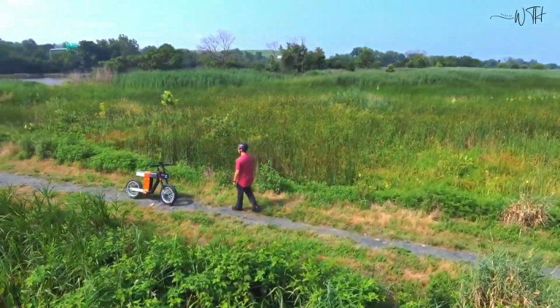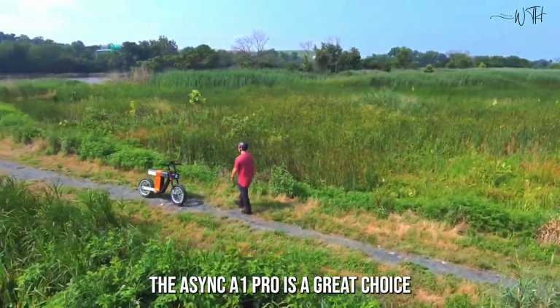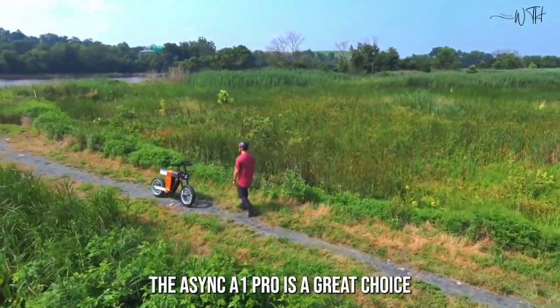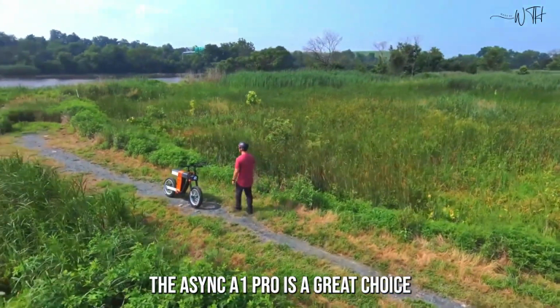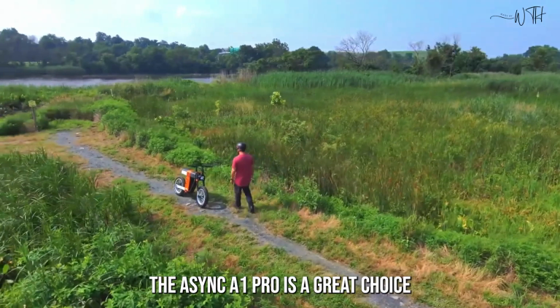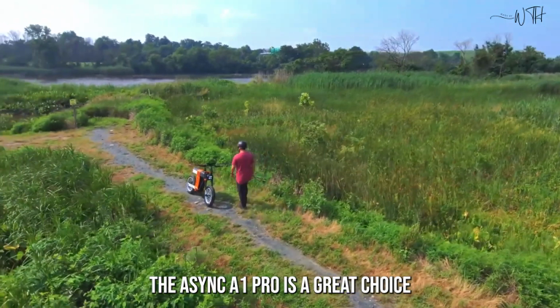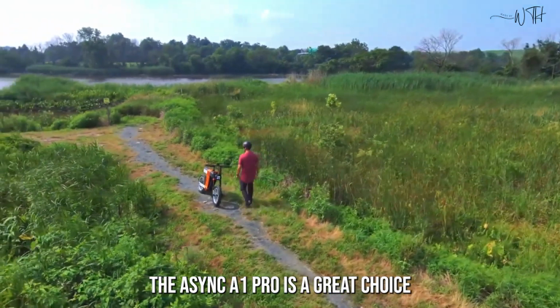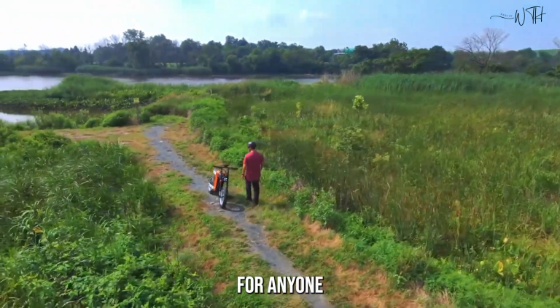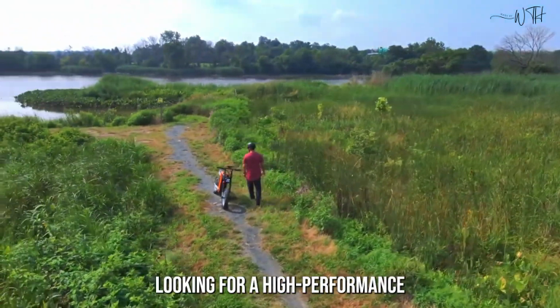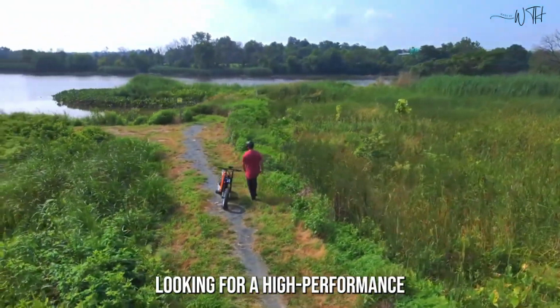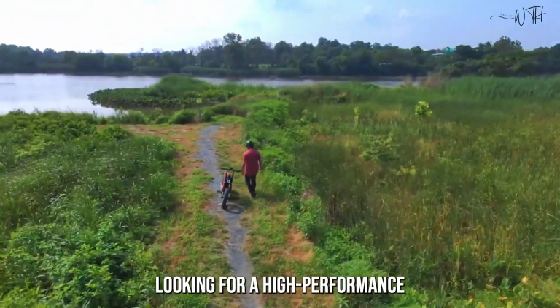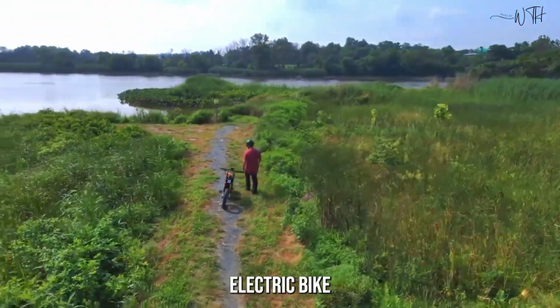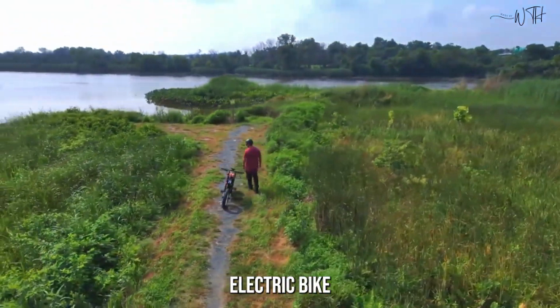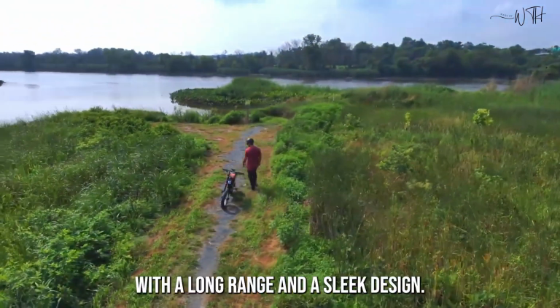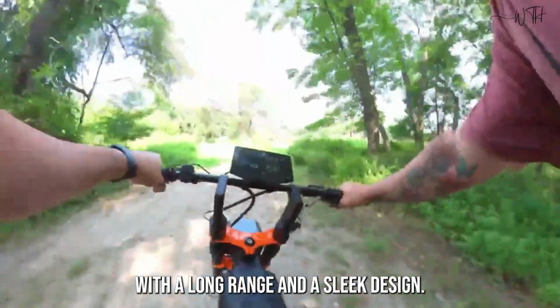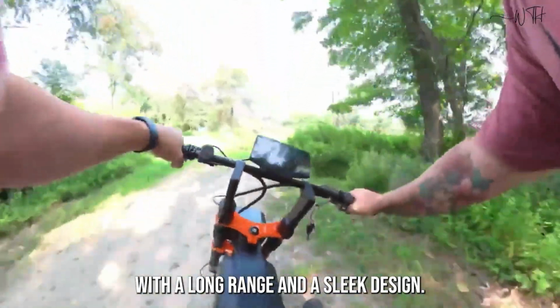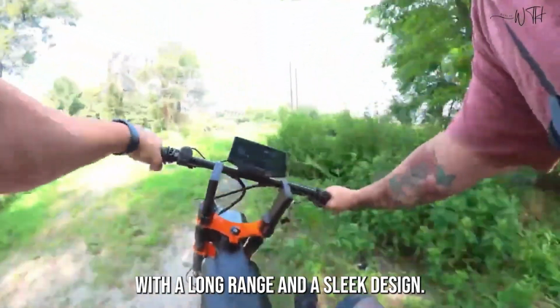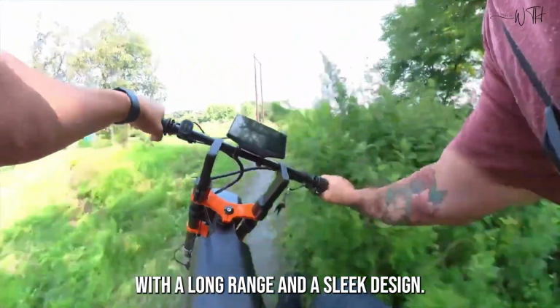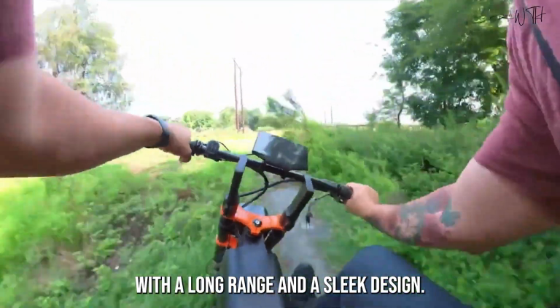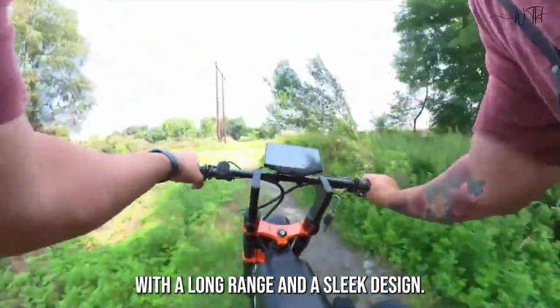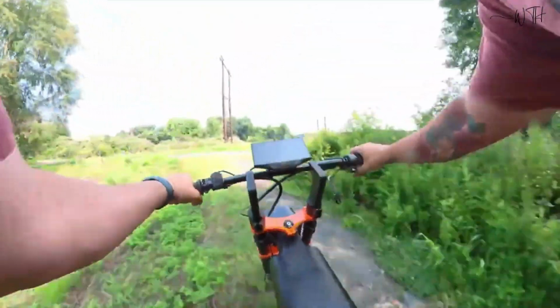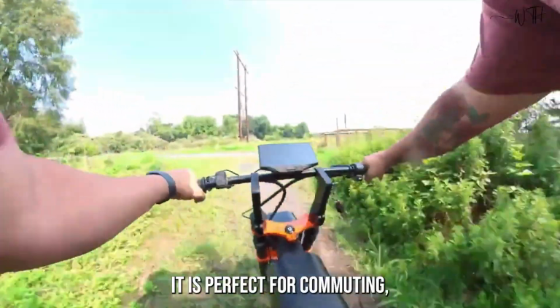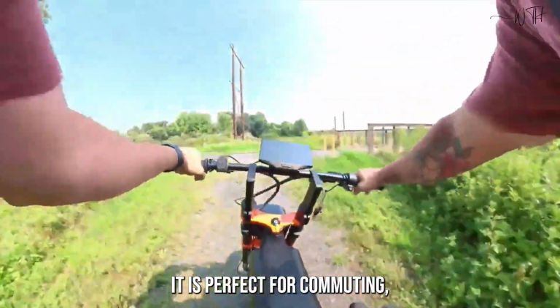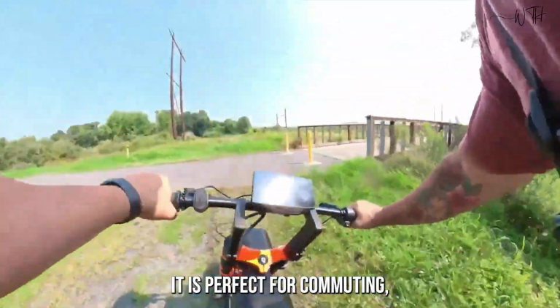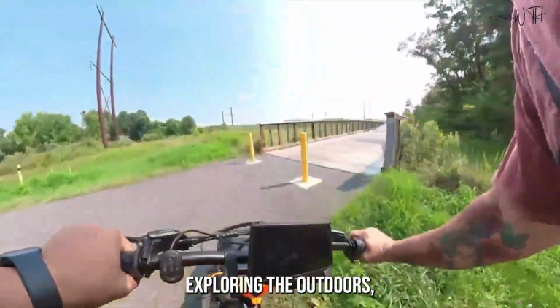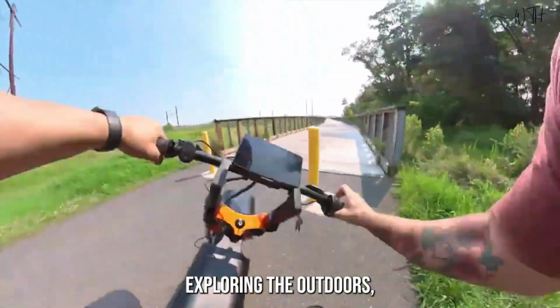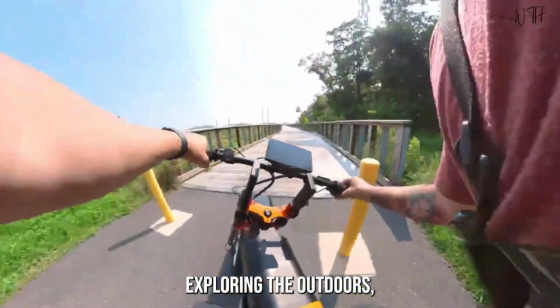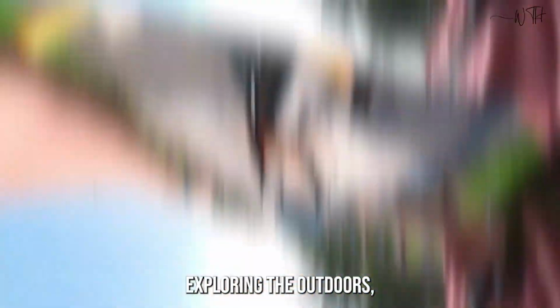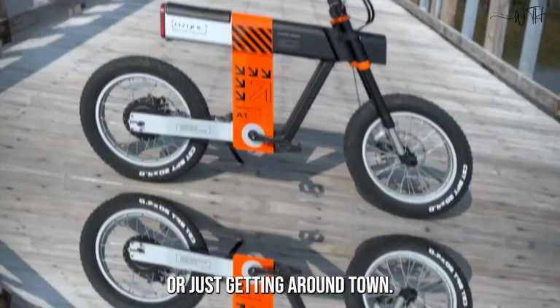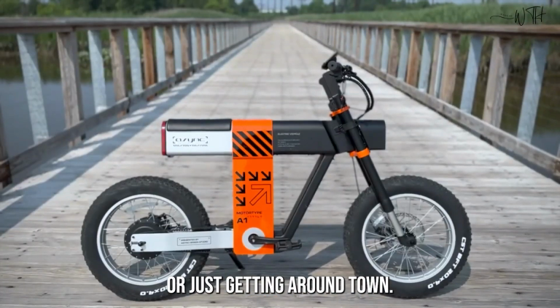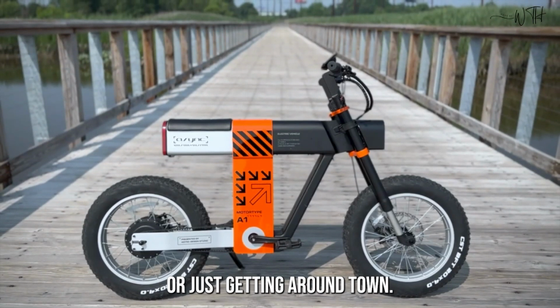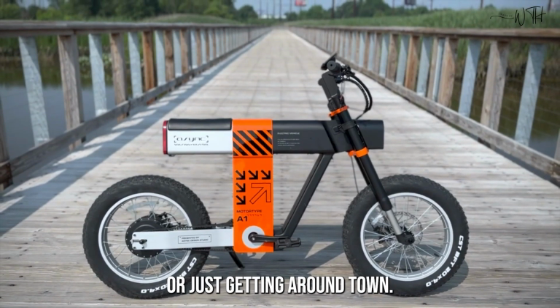The Async A1 Pro is a great choice for anyone looking for a high-performance electric bike with a long range and a sleek design. It is perfect for commuting, exploring the outdoors, or just getting around town.